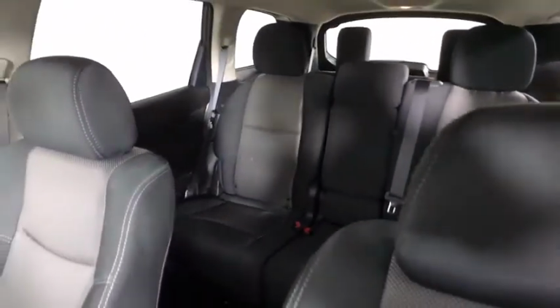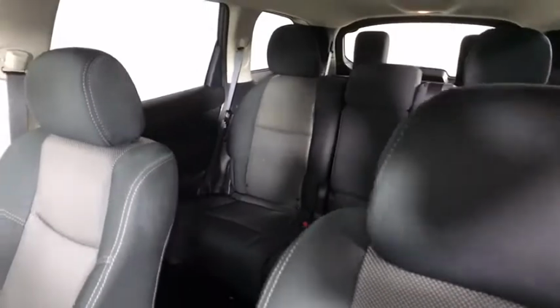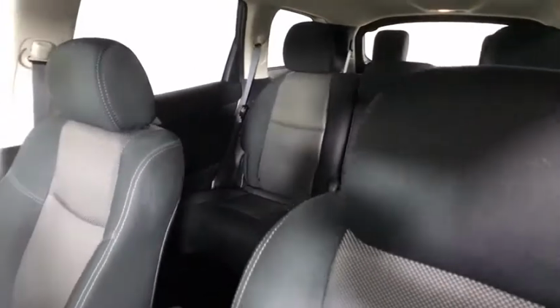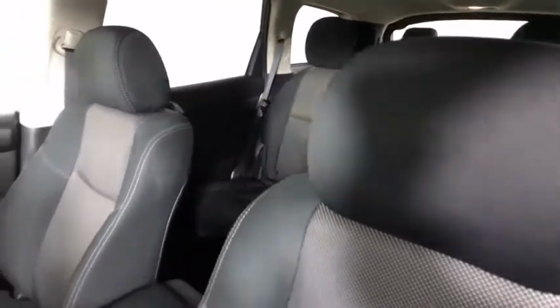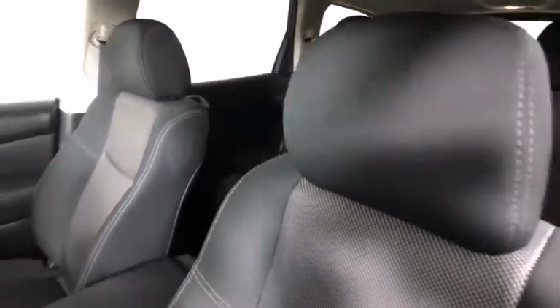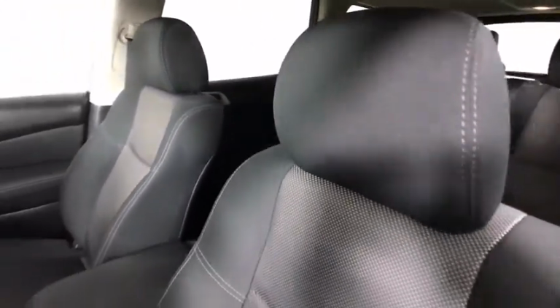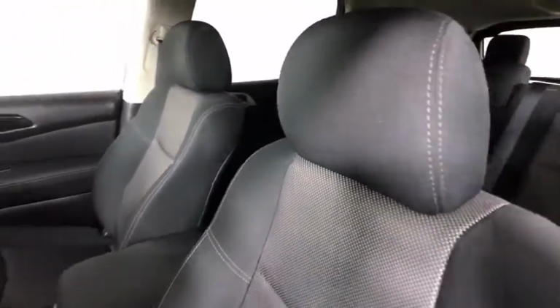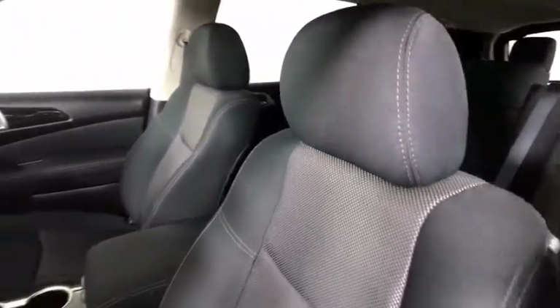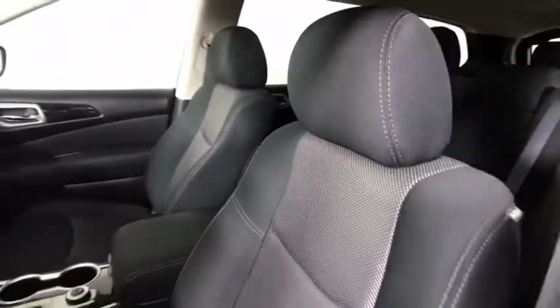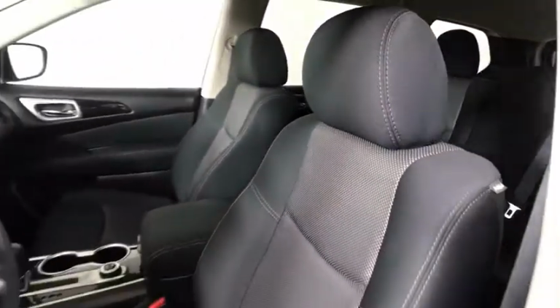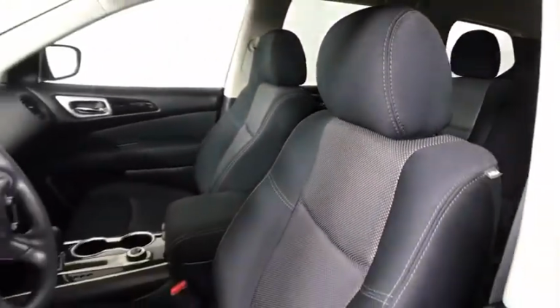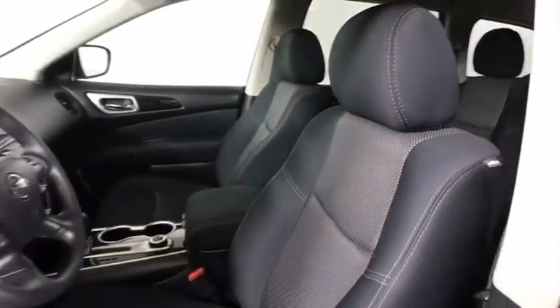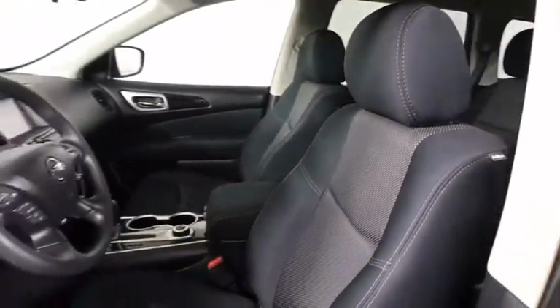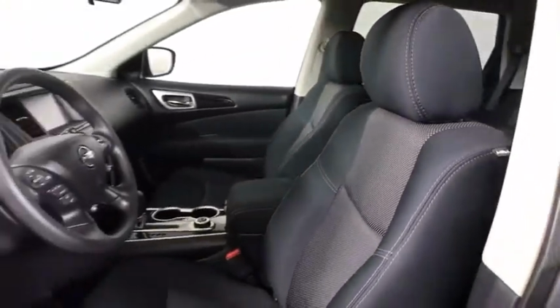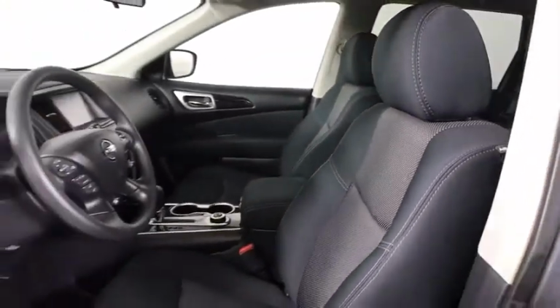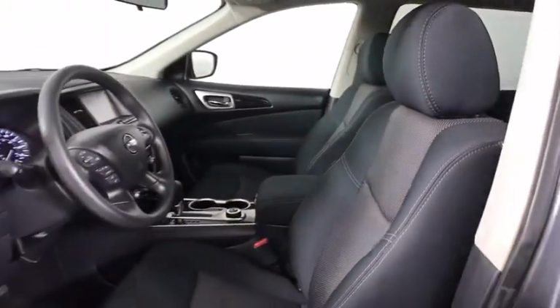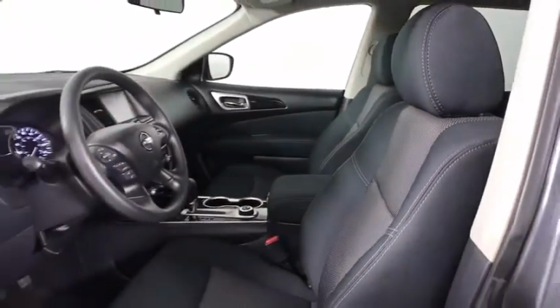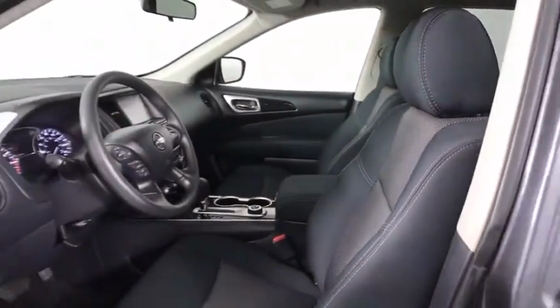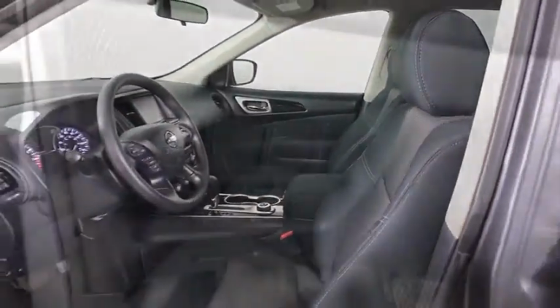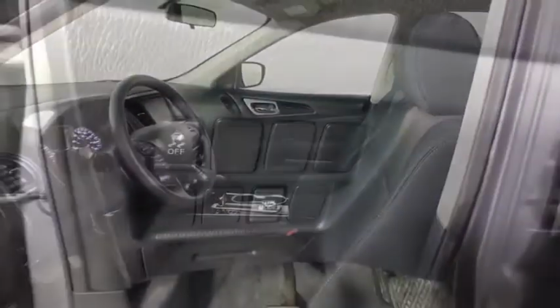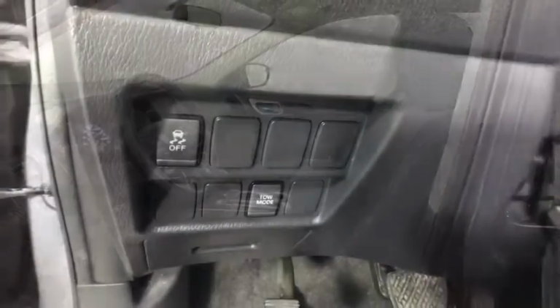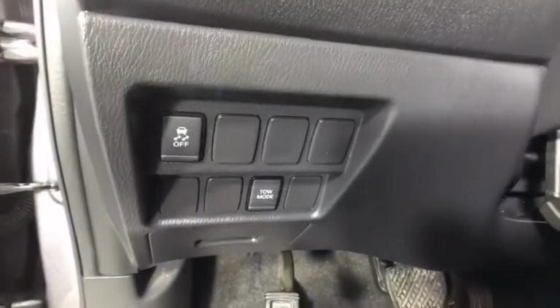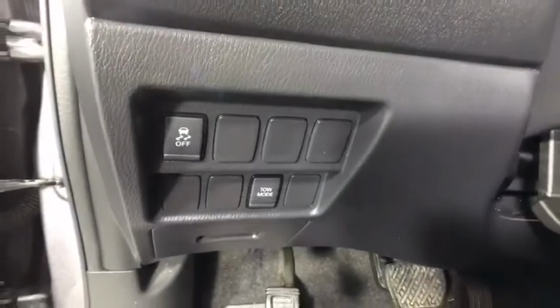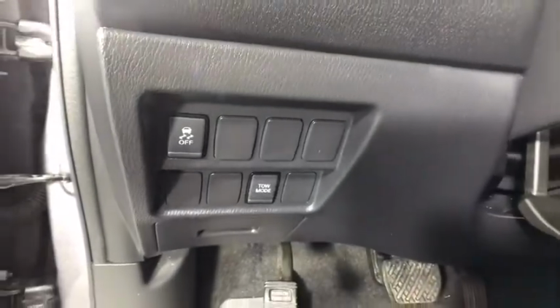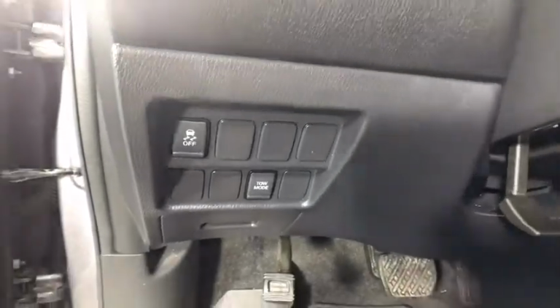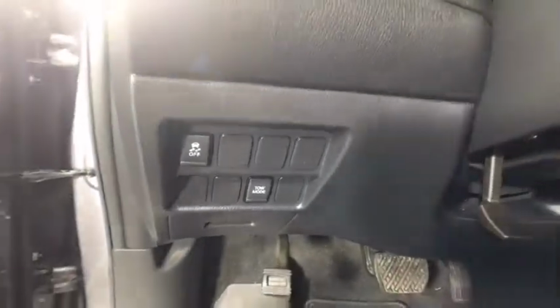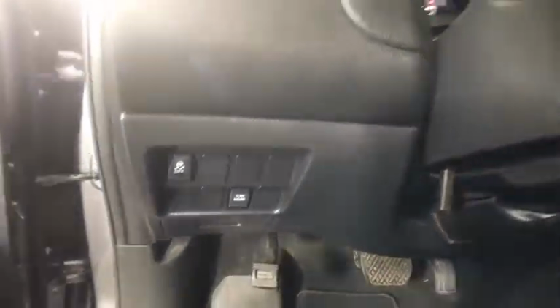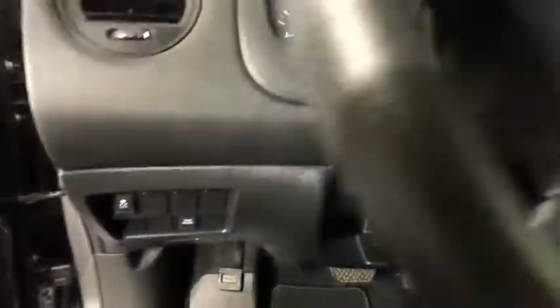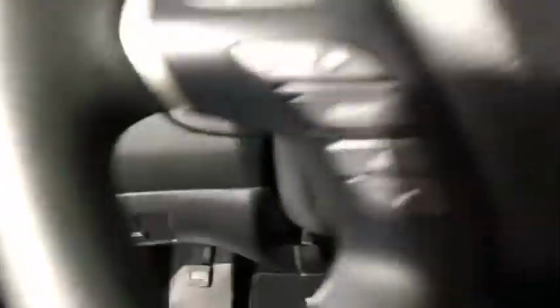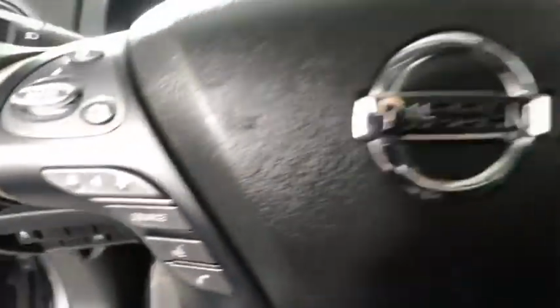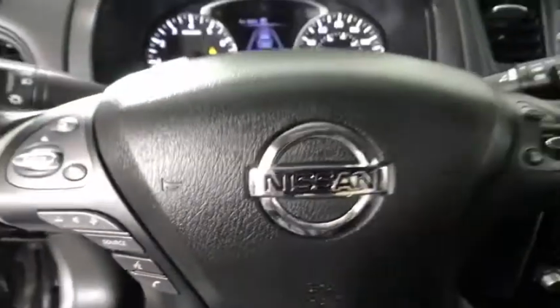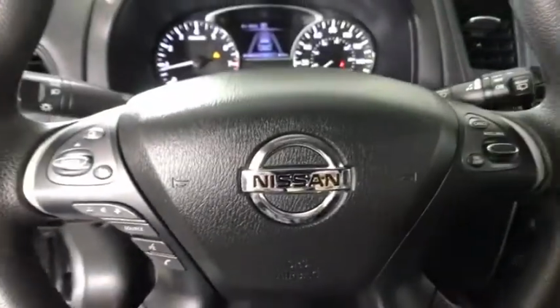Aluminum wheels, keyless start, four-wheel disc brakes, AM-FM stereo radio, rear defrost, climate control, MP3 player, bucket seats.